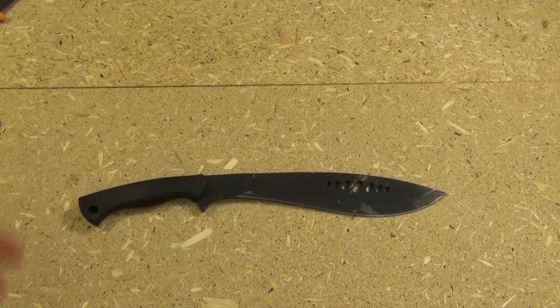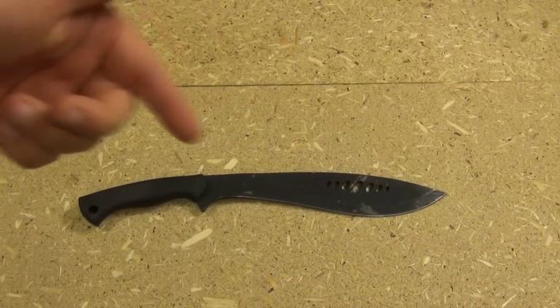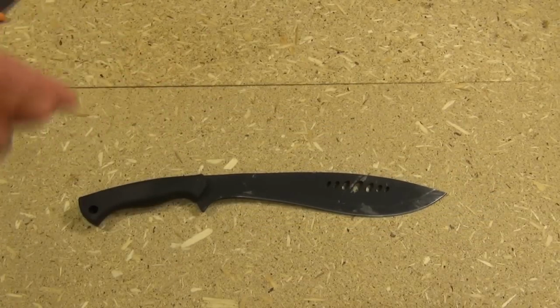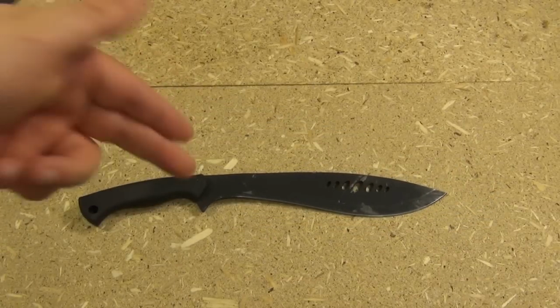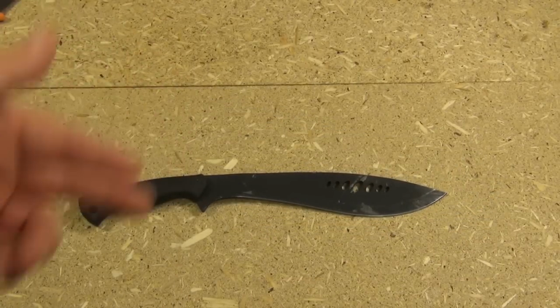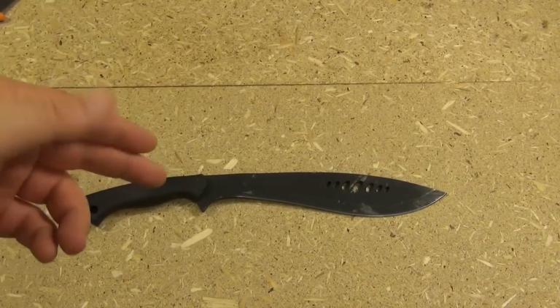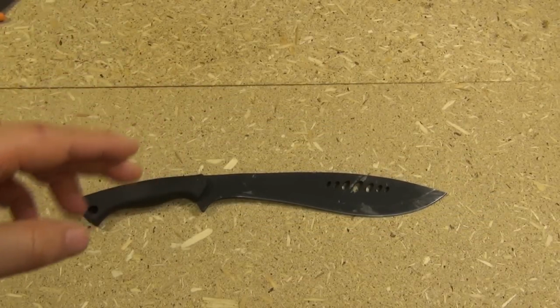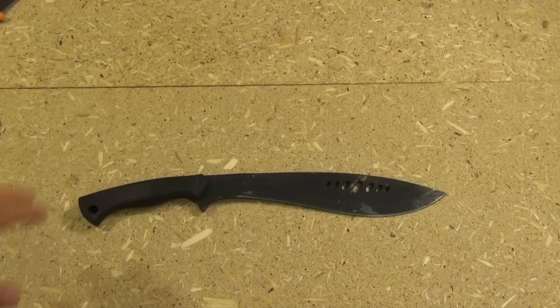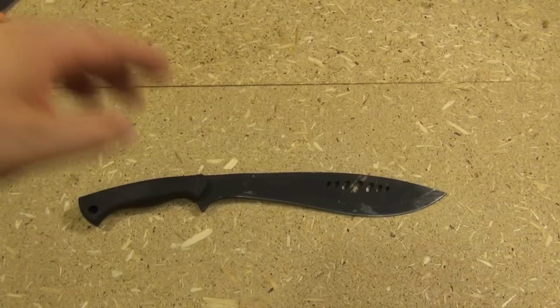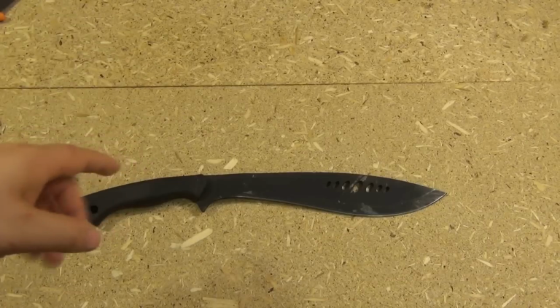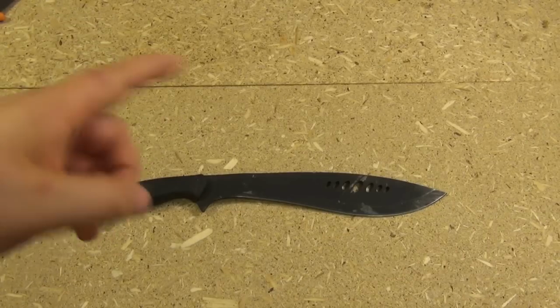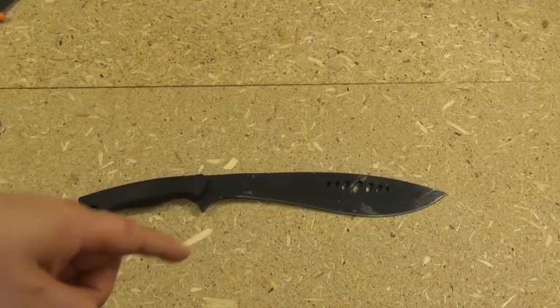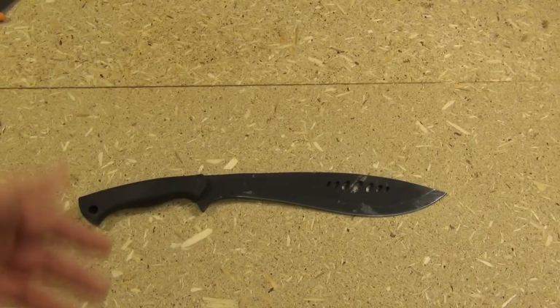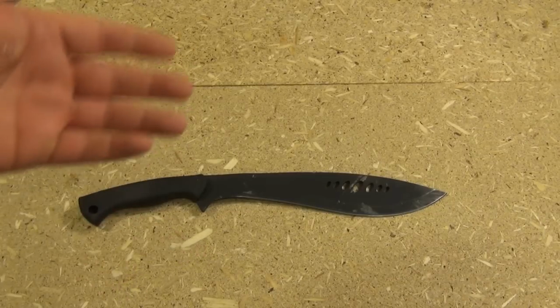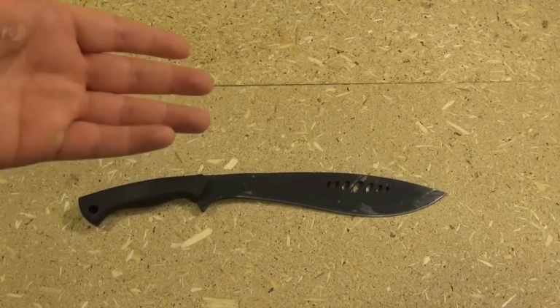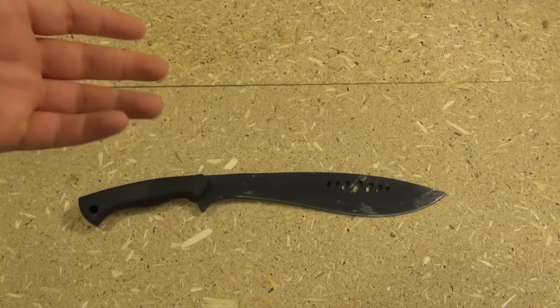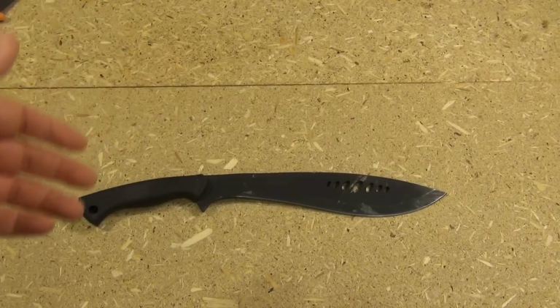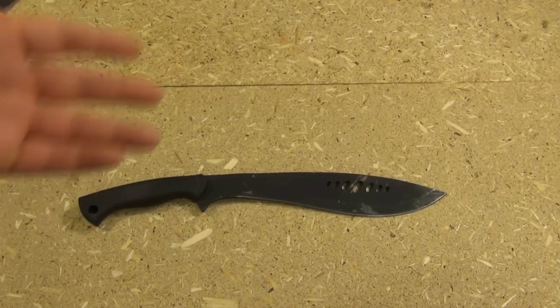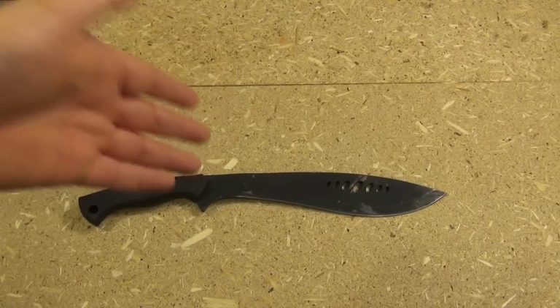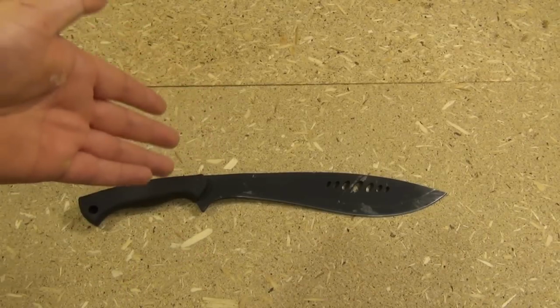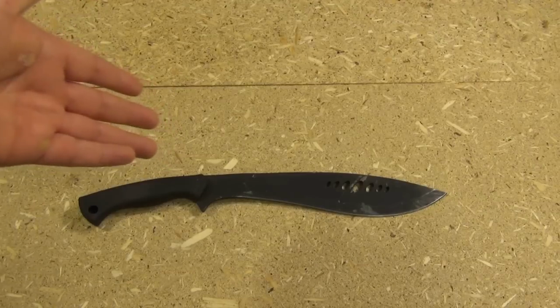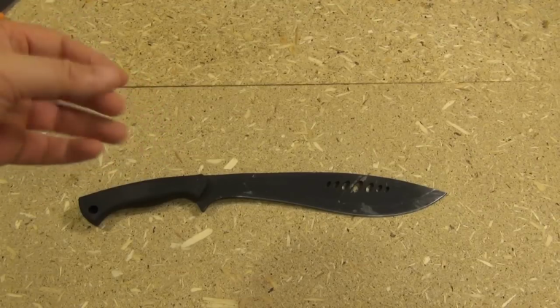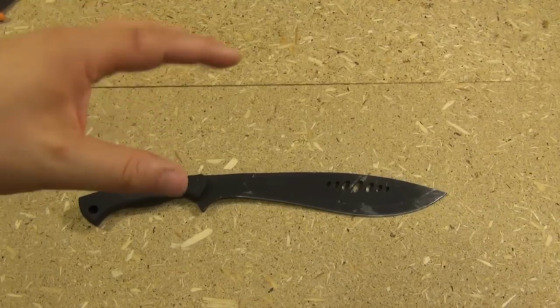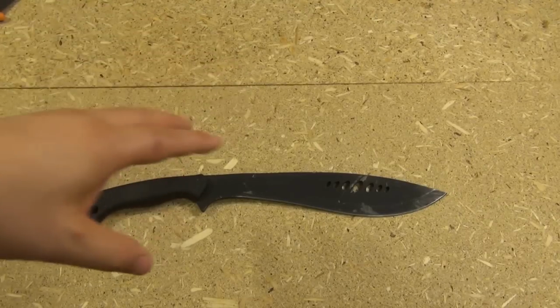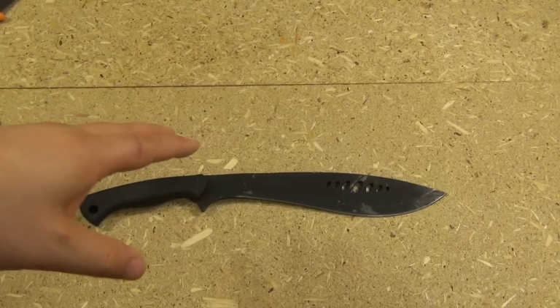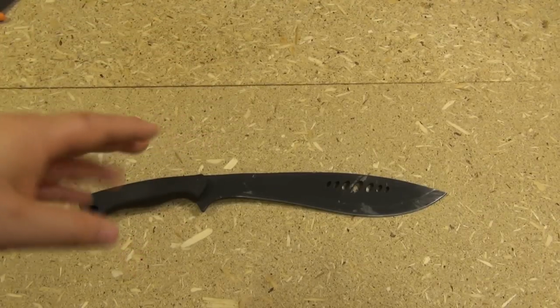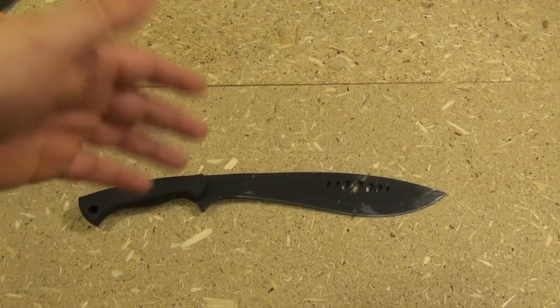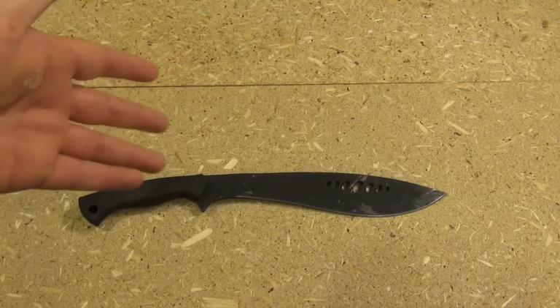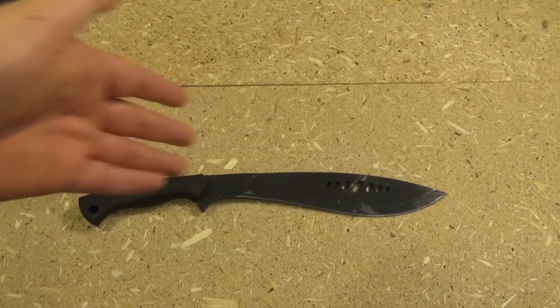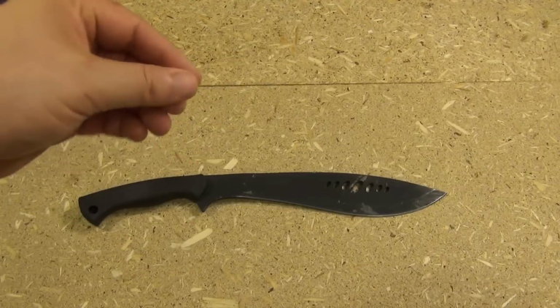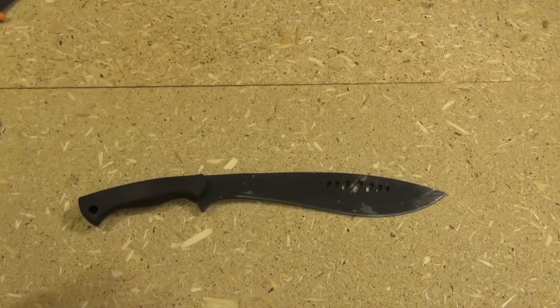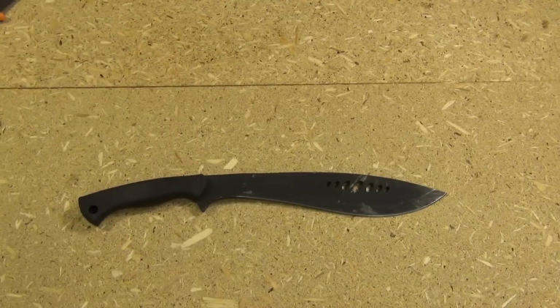Alright, let's roll in the throwing footage. And then when we come back, I'll show you the sheath and I'll also explain in detail why this accidentally is one of the best budget throwing knives out there.